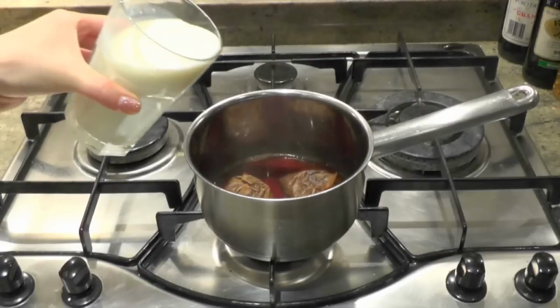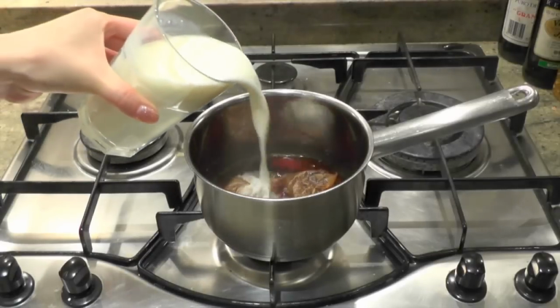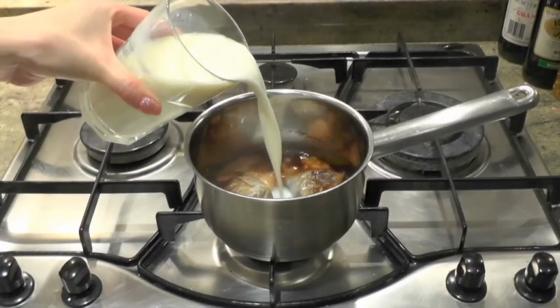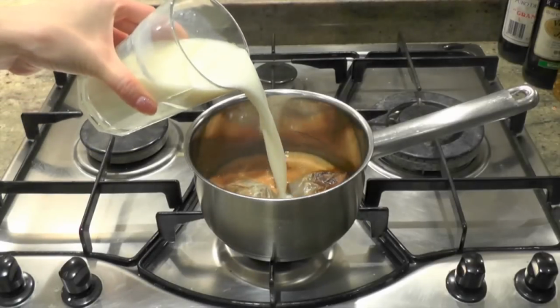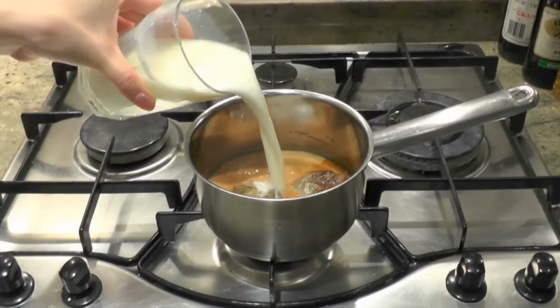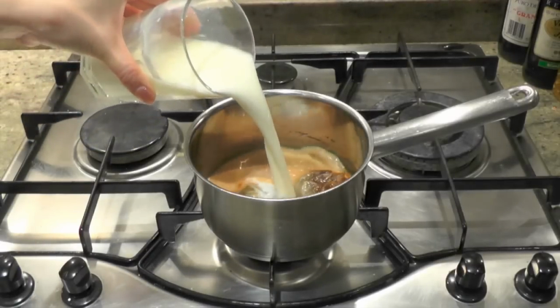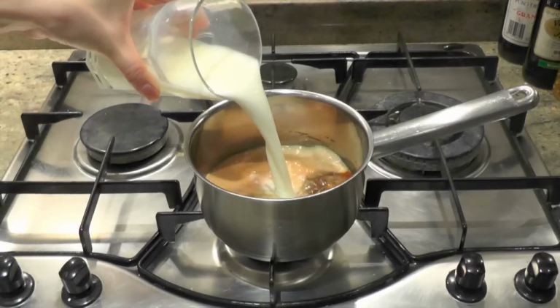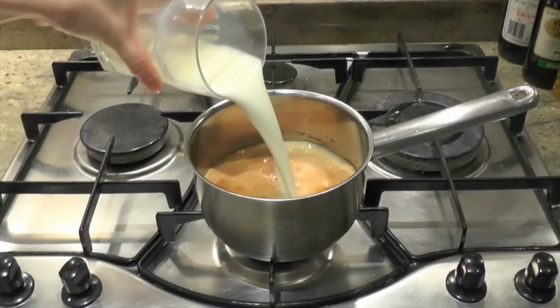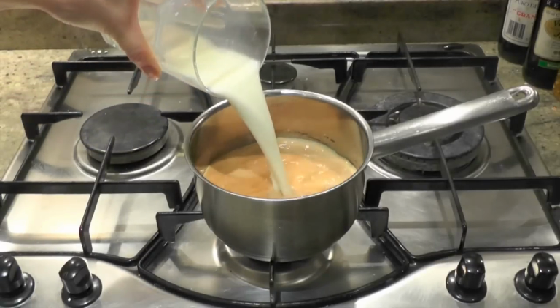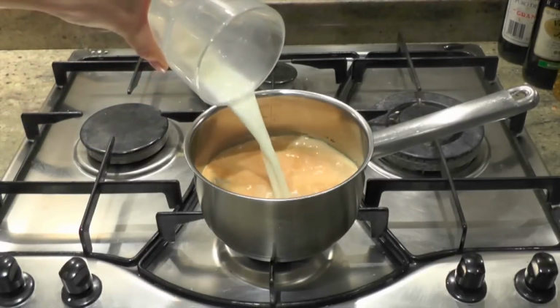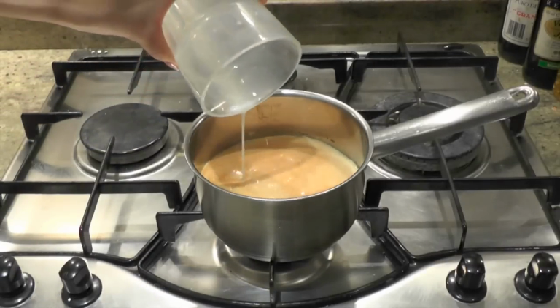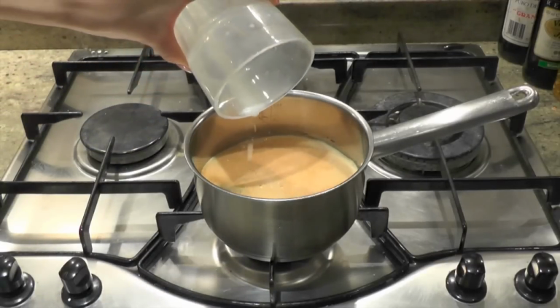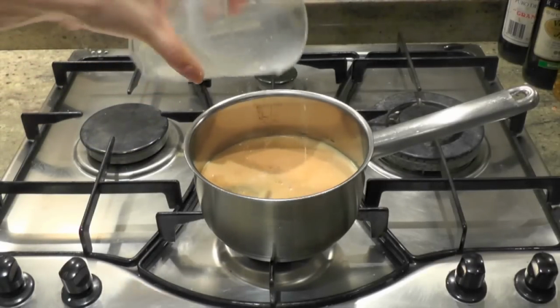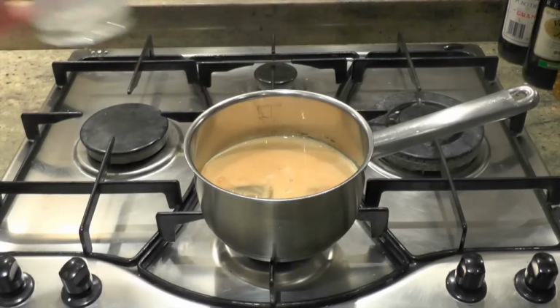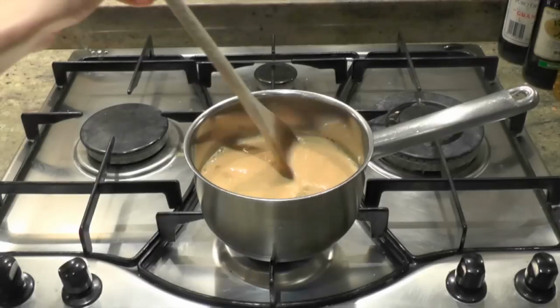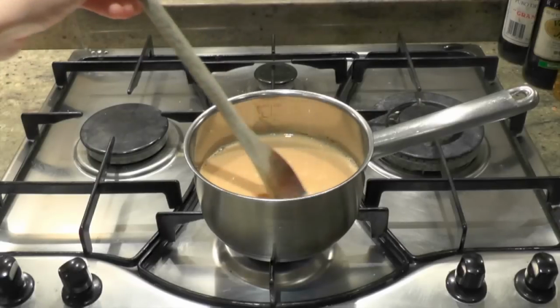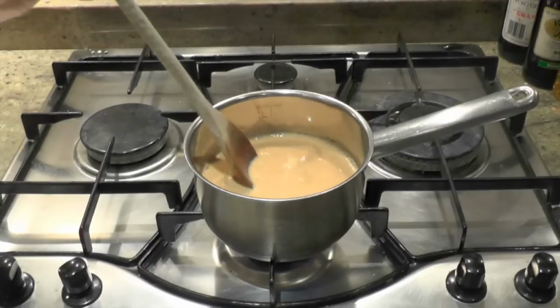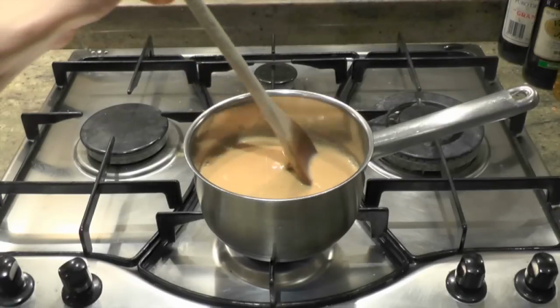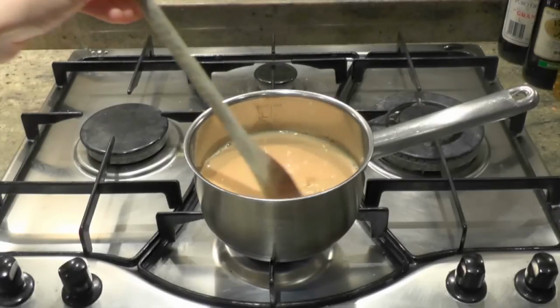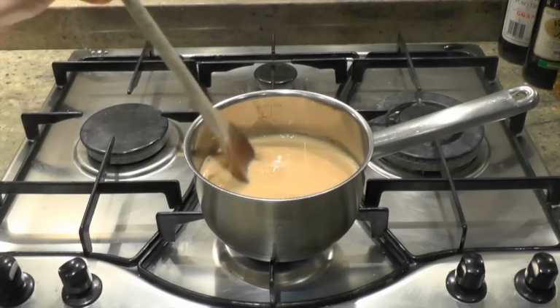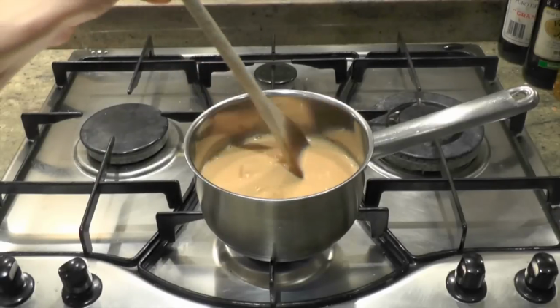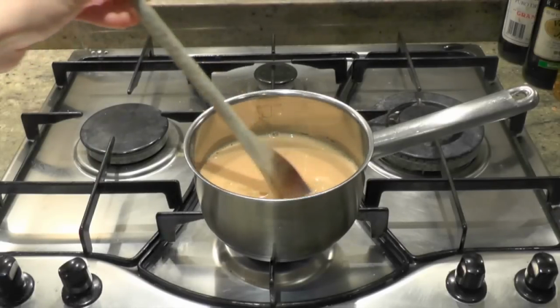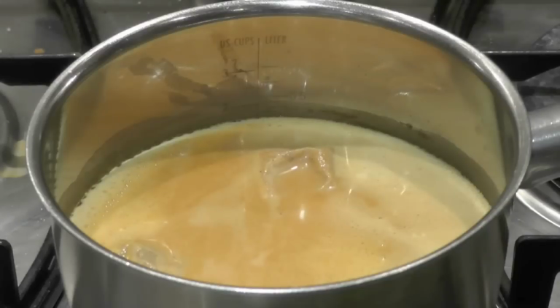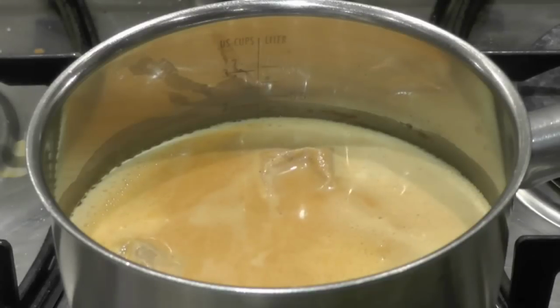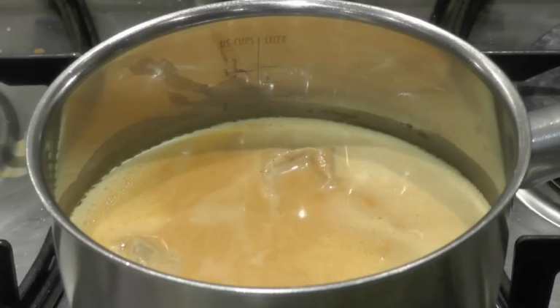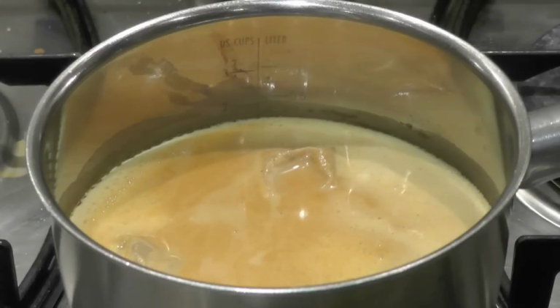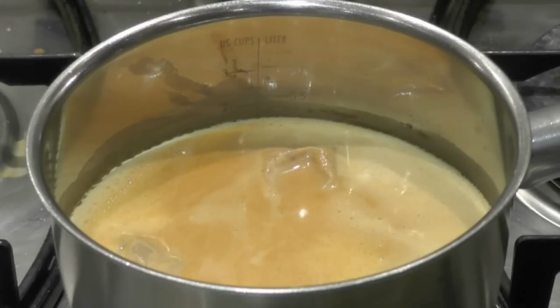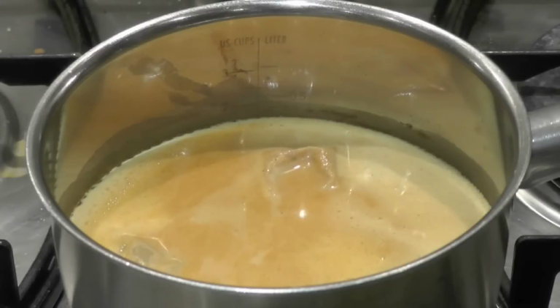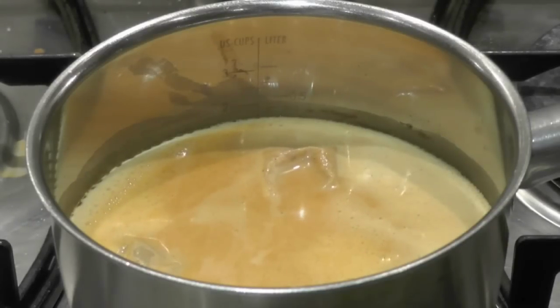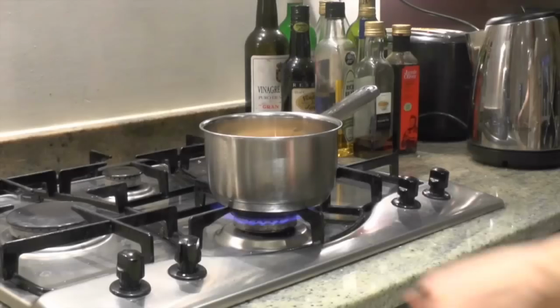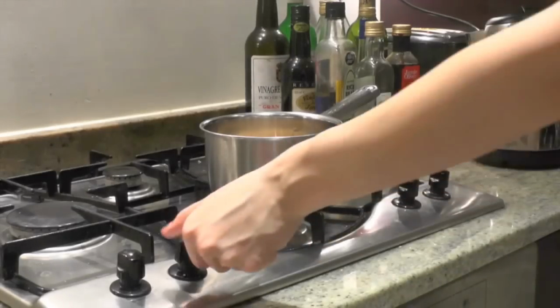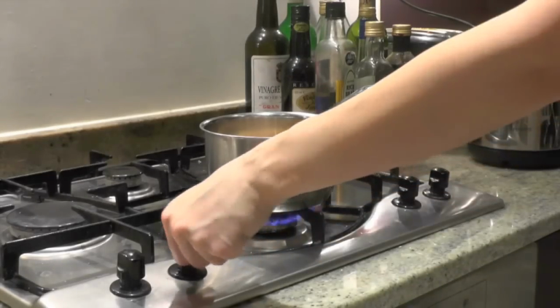Pour all the milk into the pan and heat it up. Please stir occasionally. Just before it starts boiling, turn off the cooker.